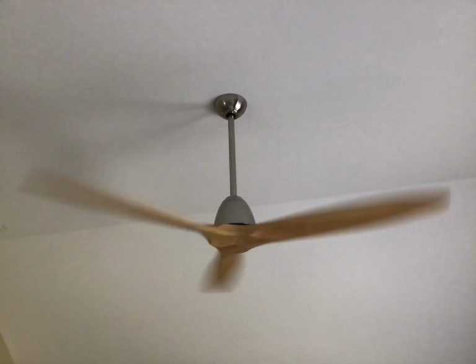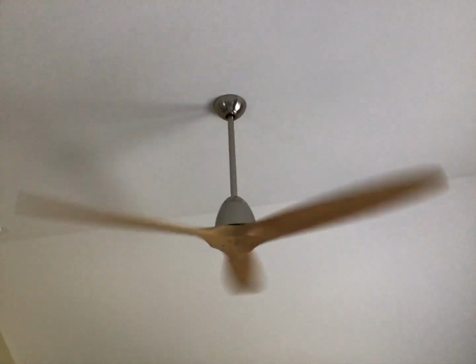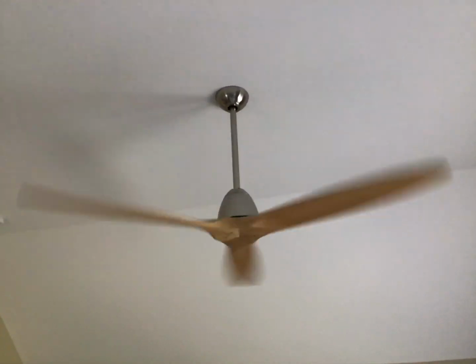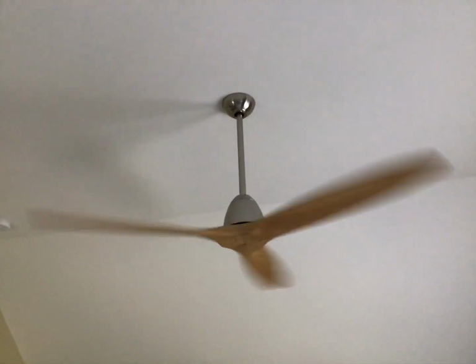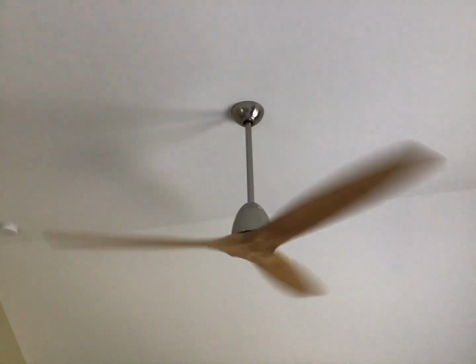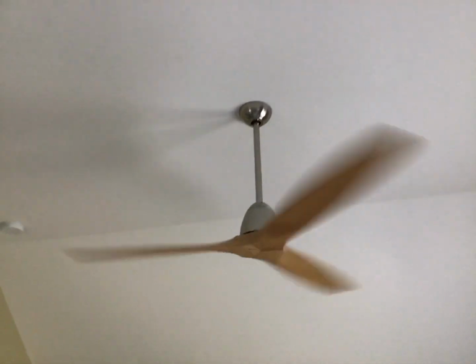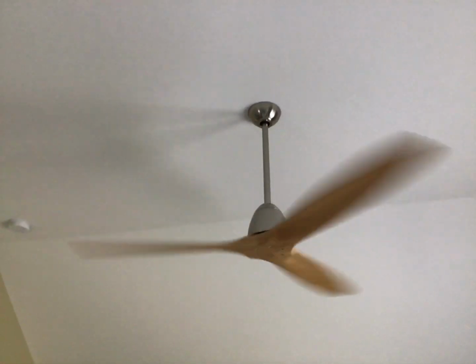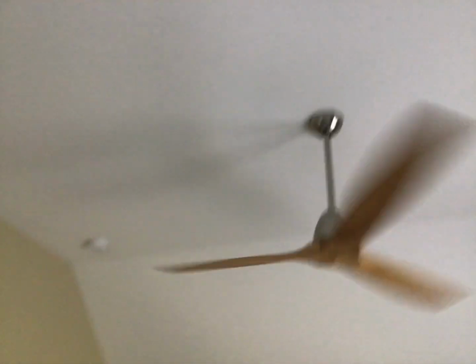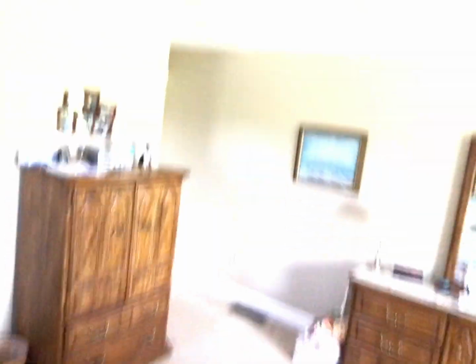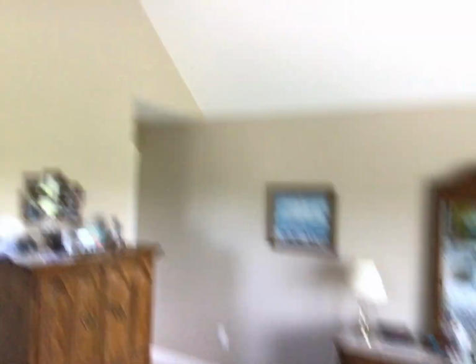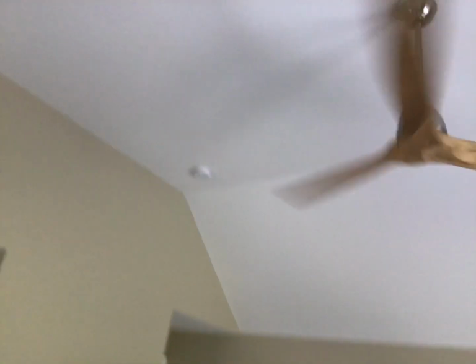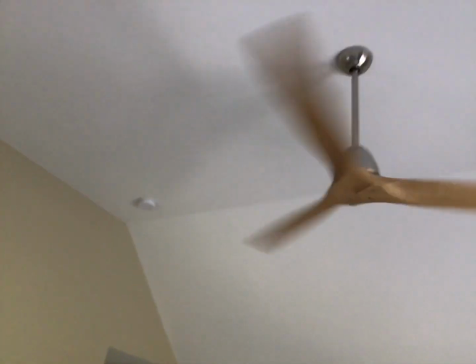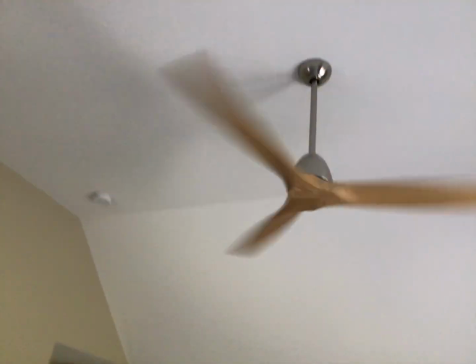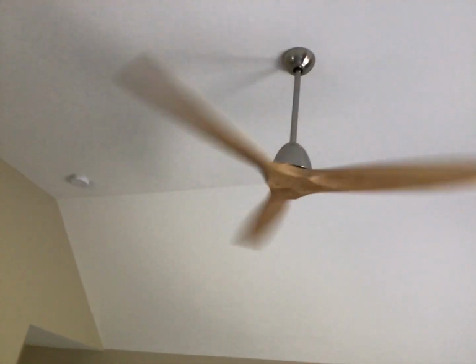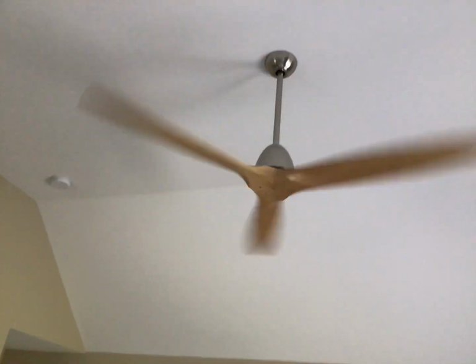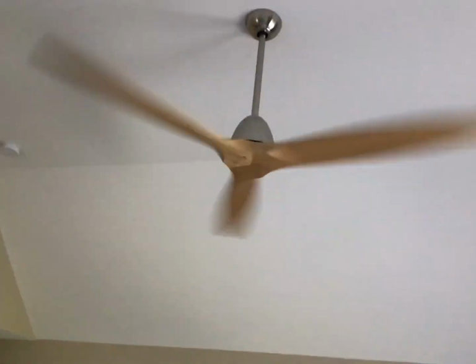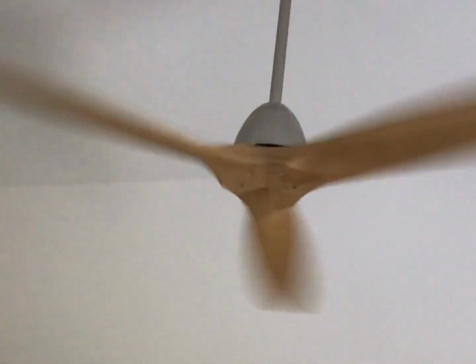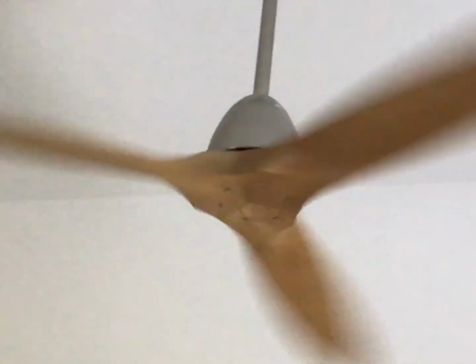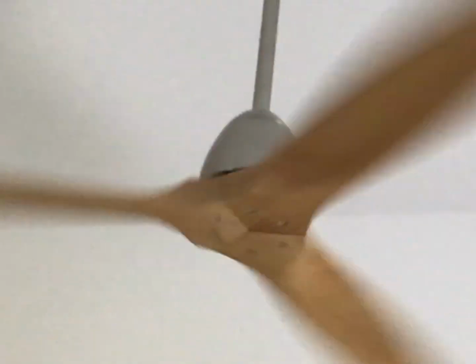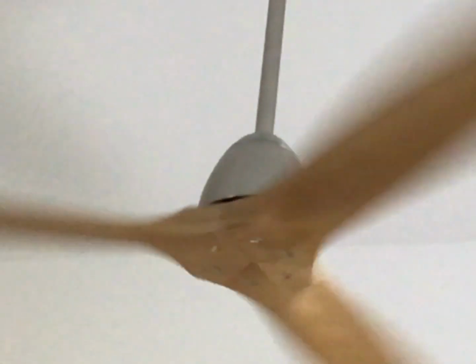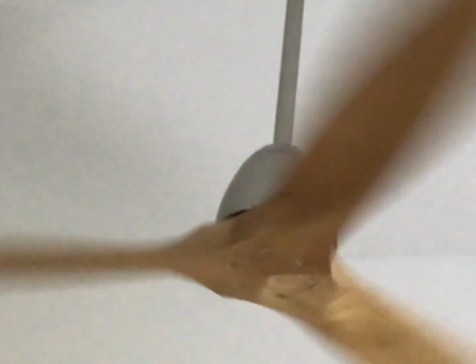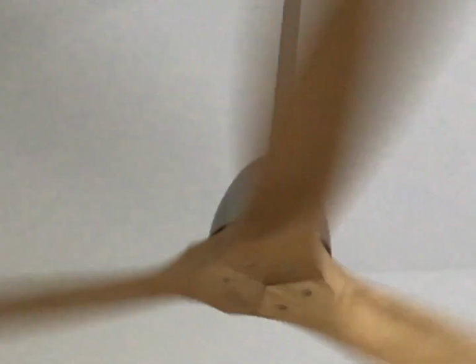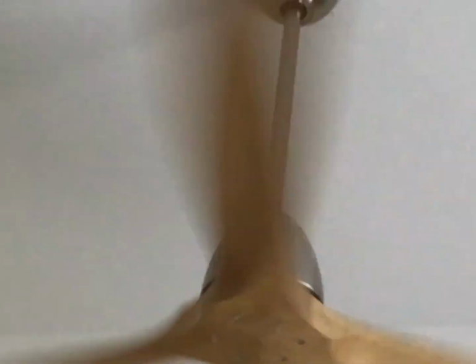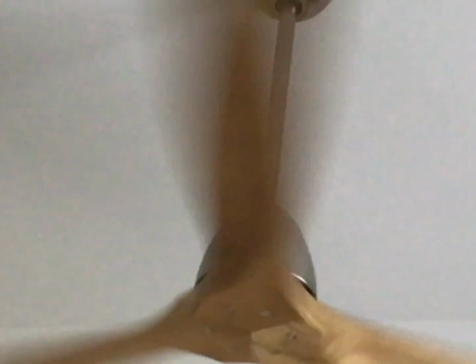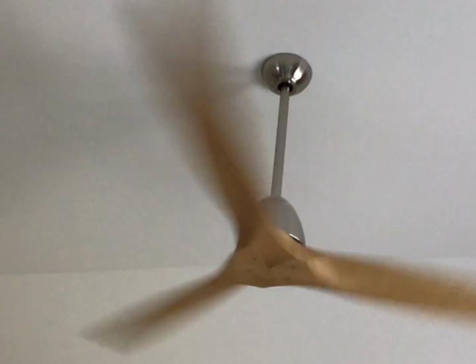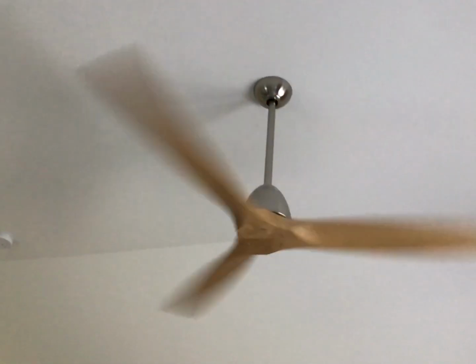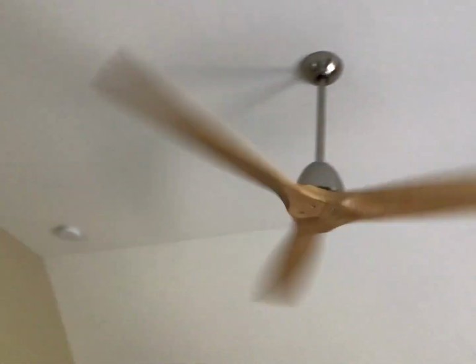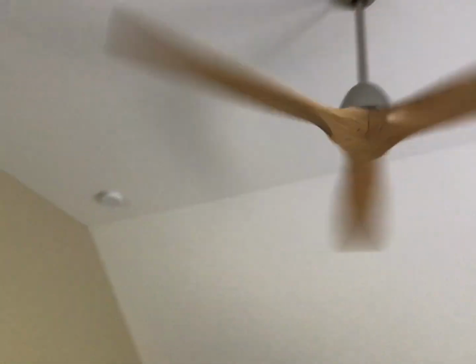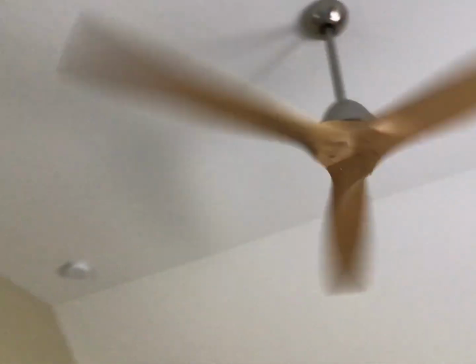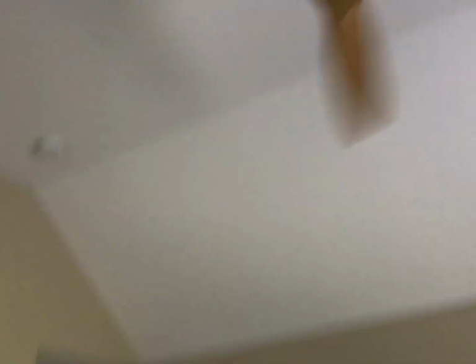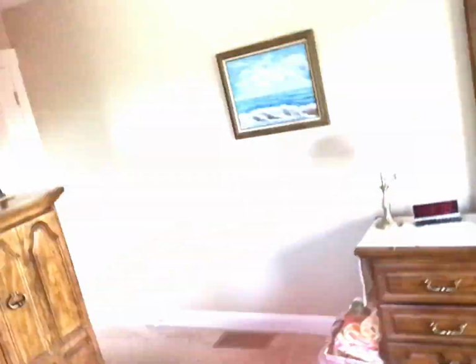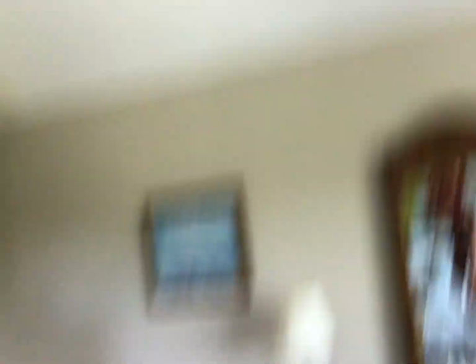Yeah, it's a little low speed actually. If you can, you can see a little.